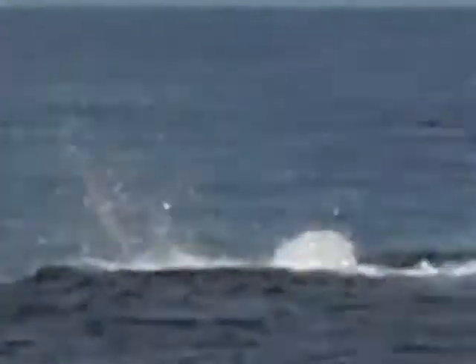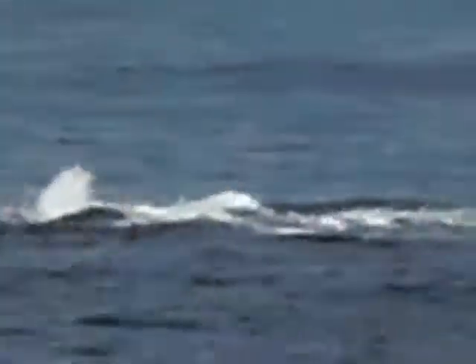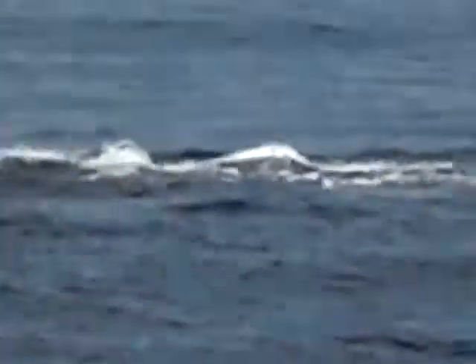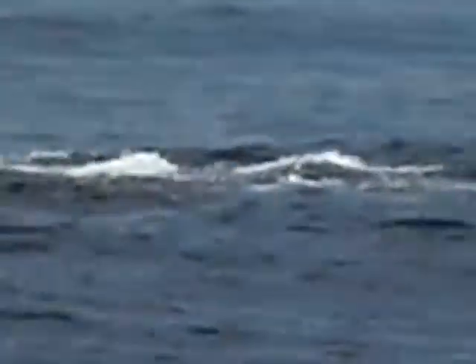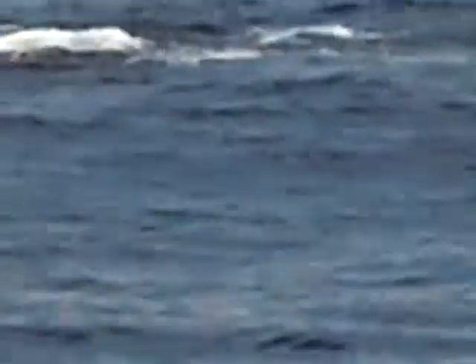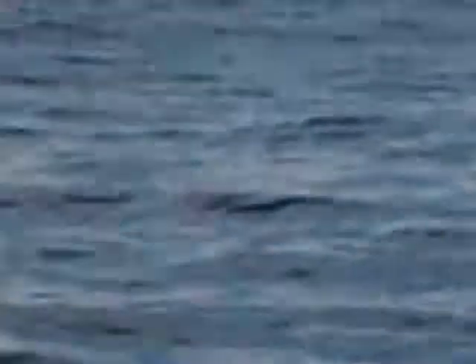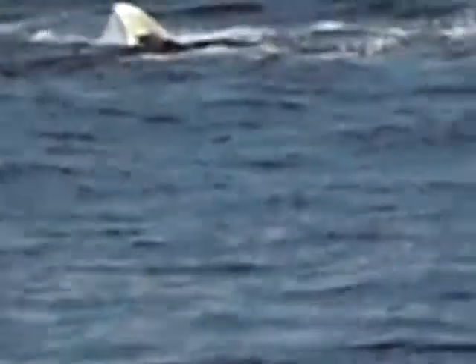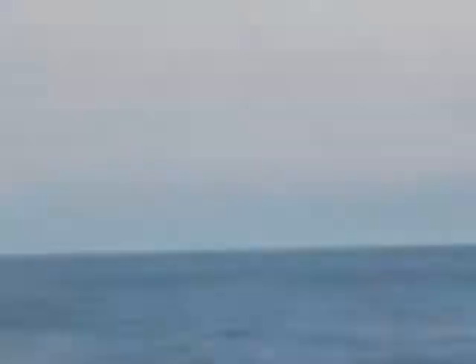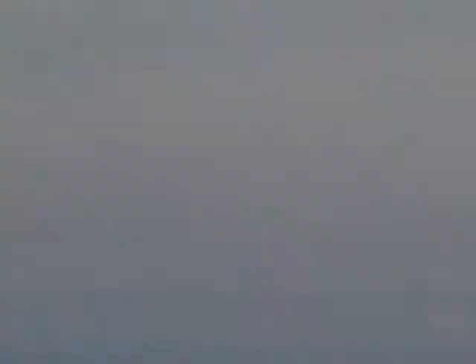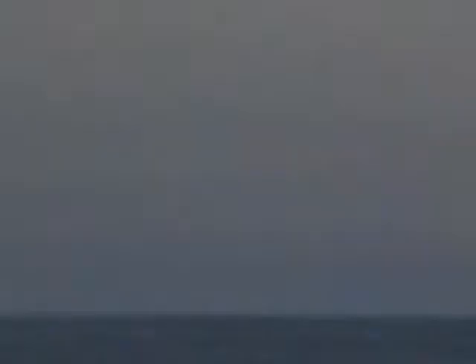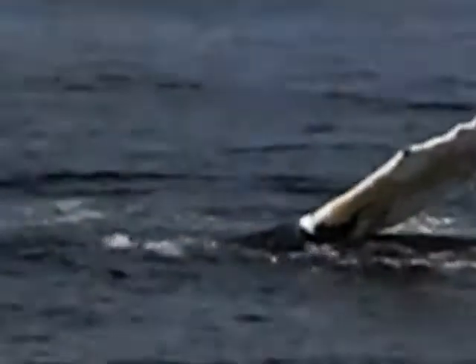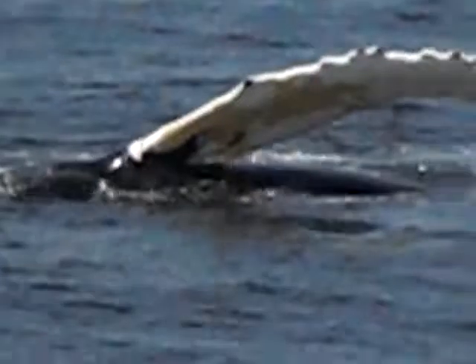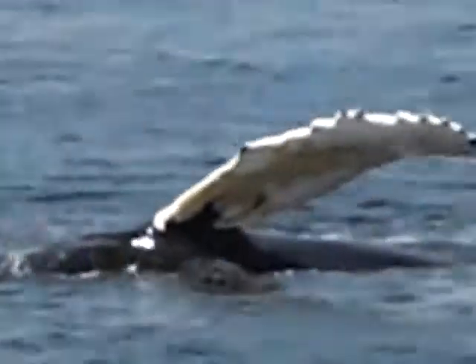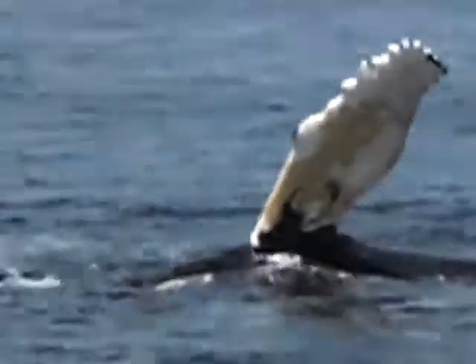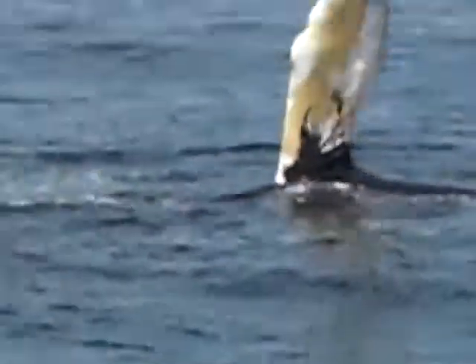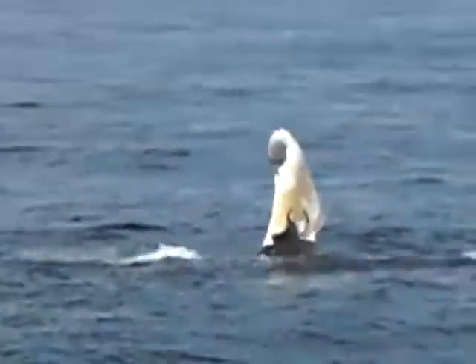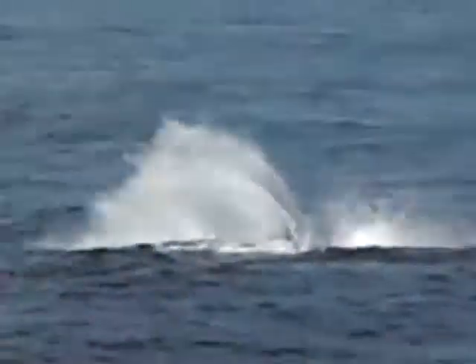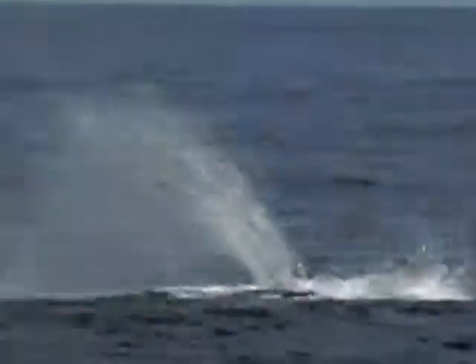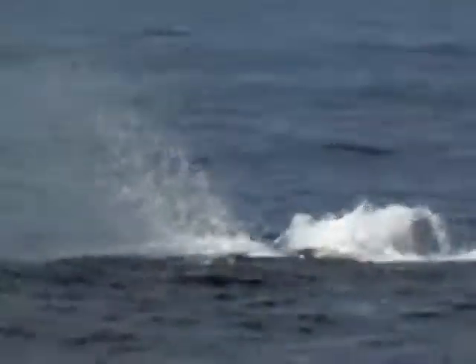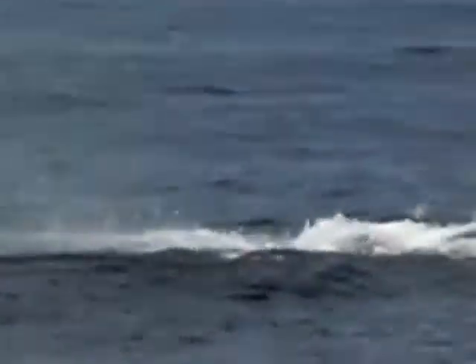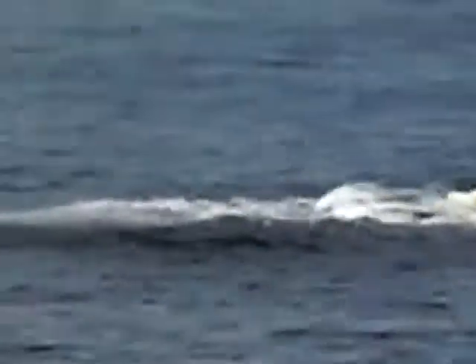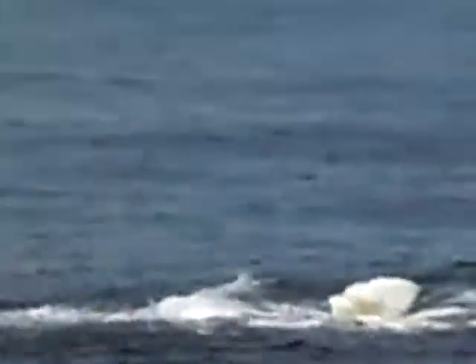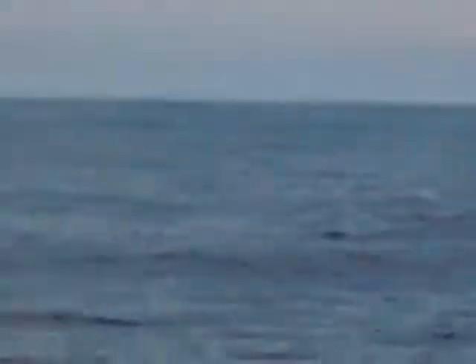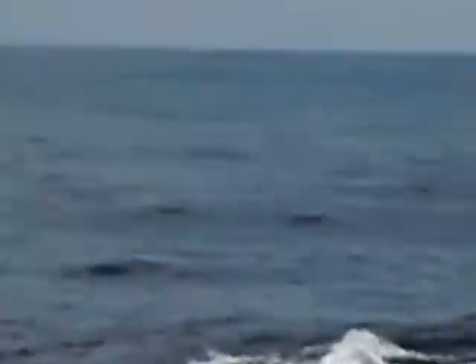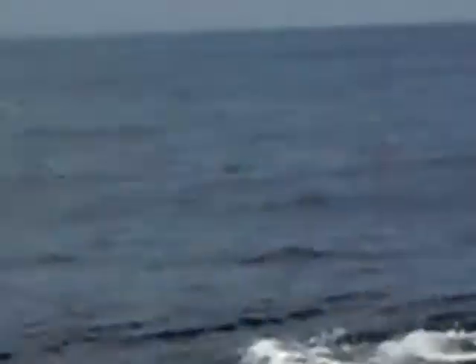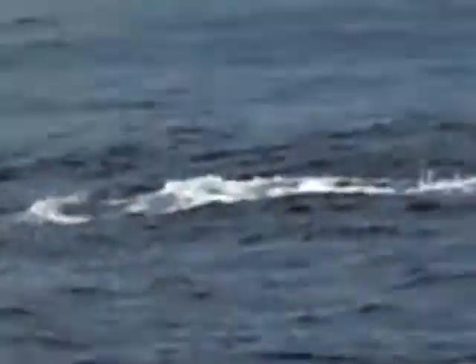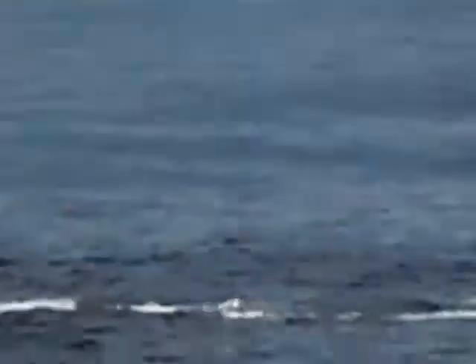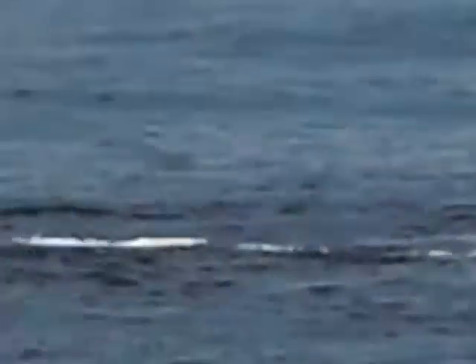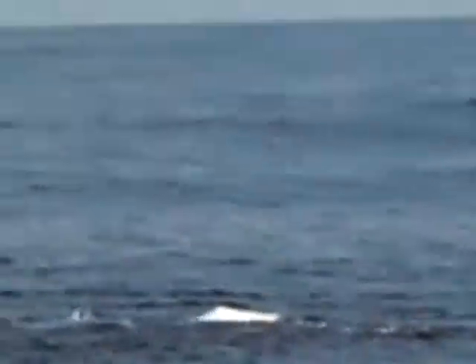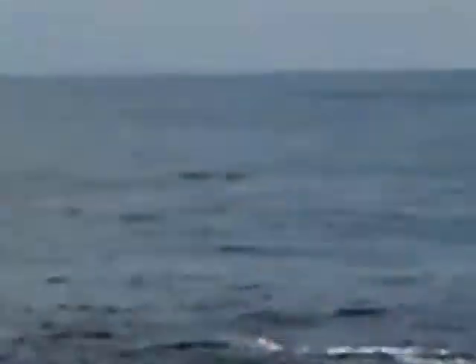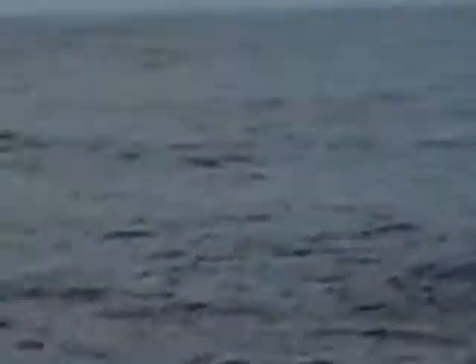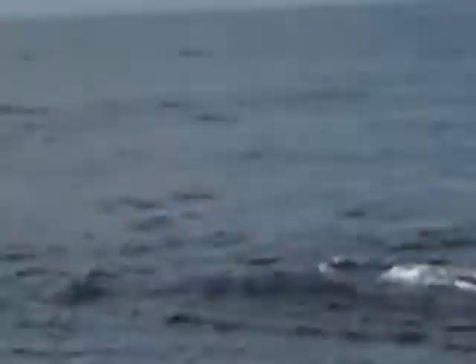You can see all the yellow that's on that whale's flipper. What that is is a type of bacteria that the whale swam through. Some of our whales will have that yellow coloration and then it will go away in a couple of weeks.